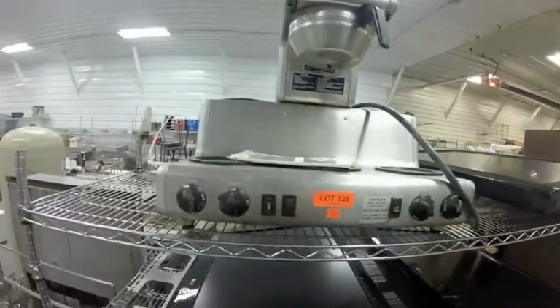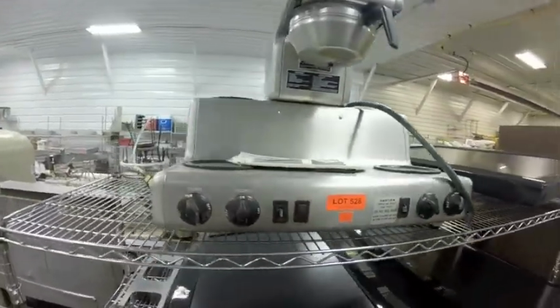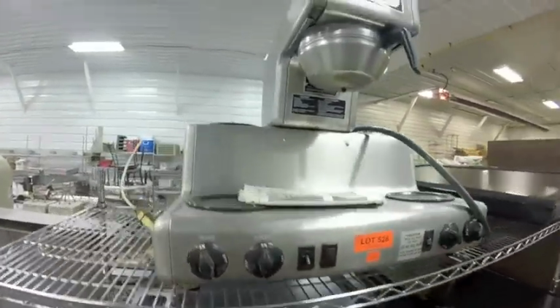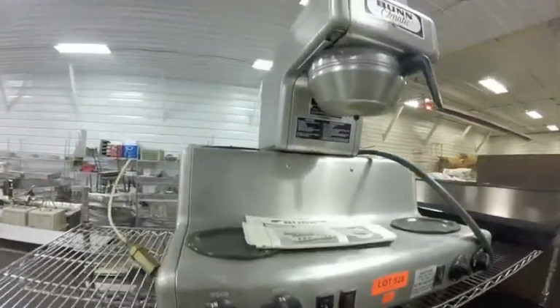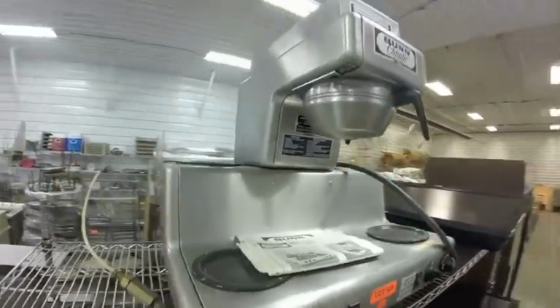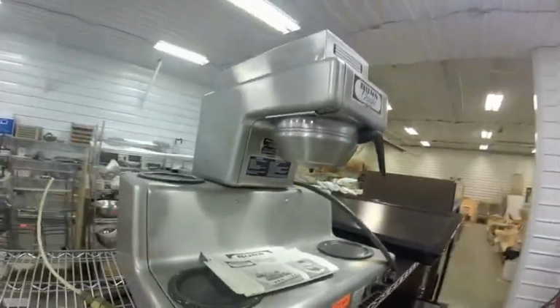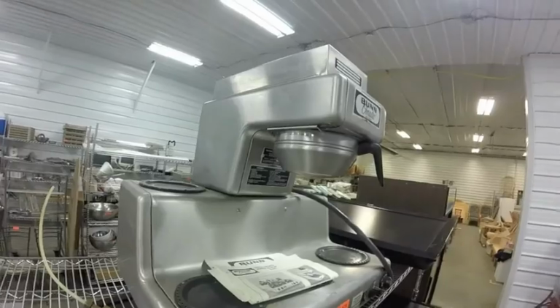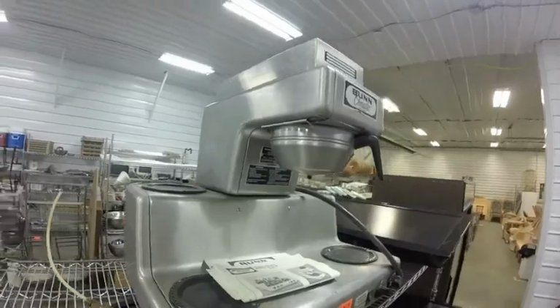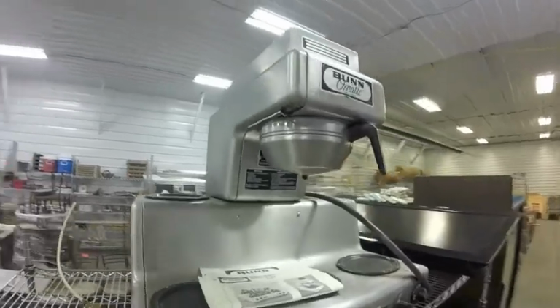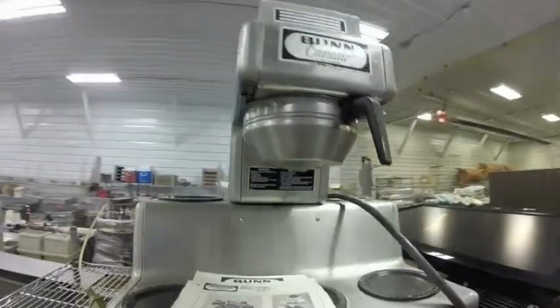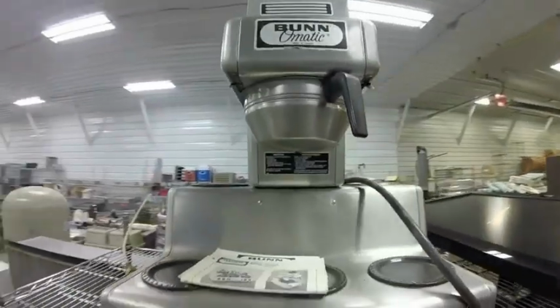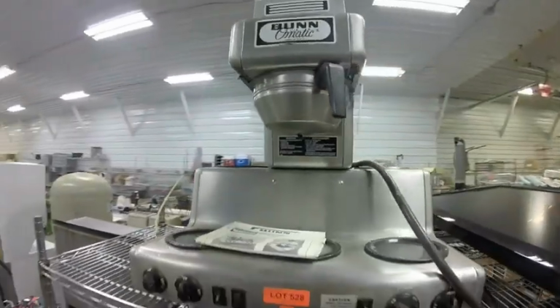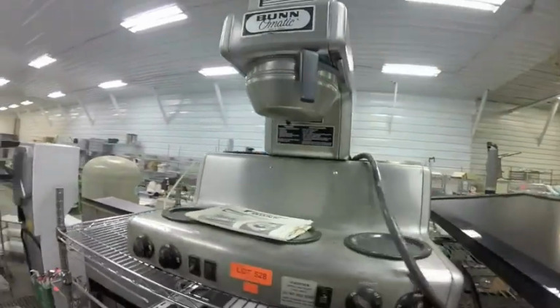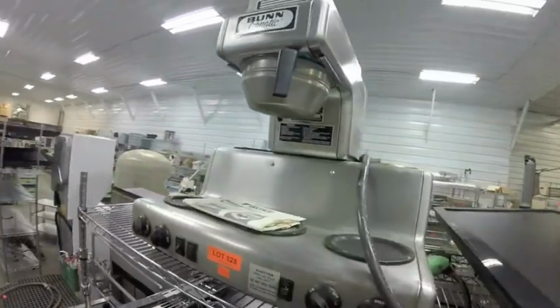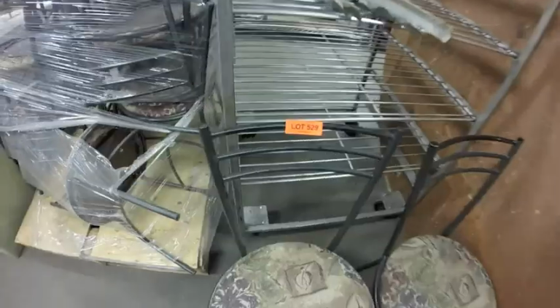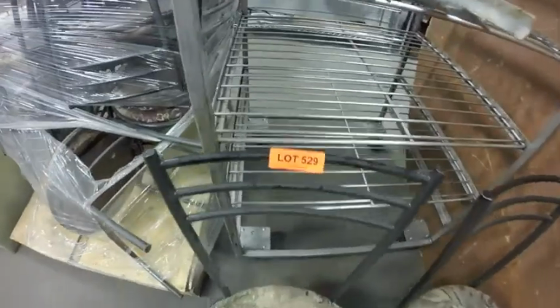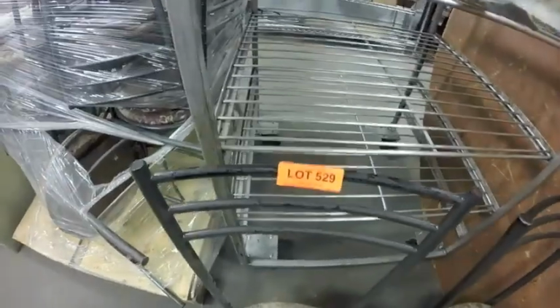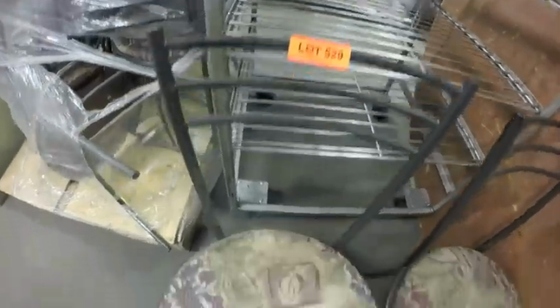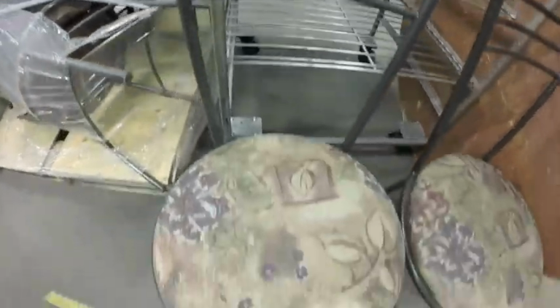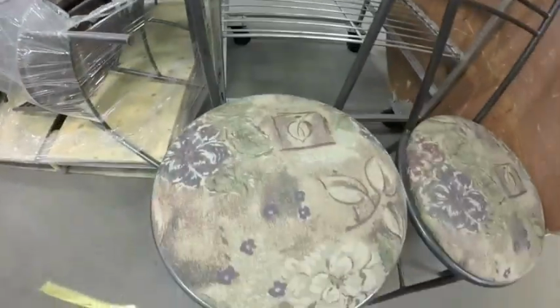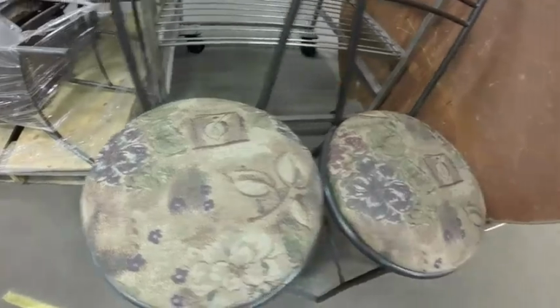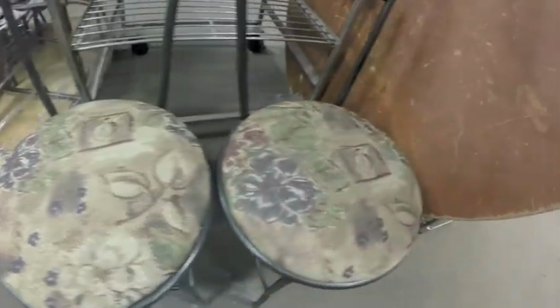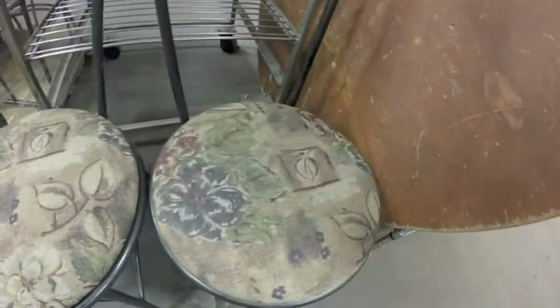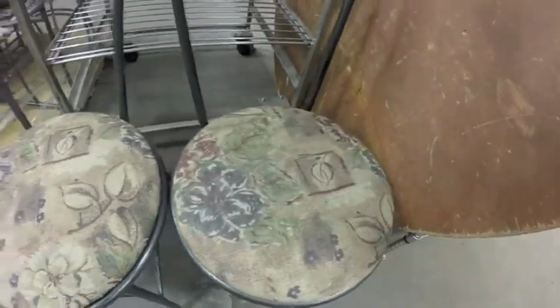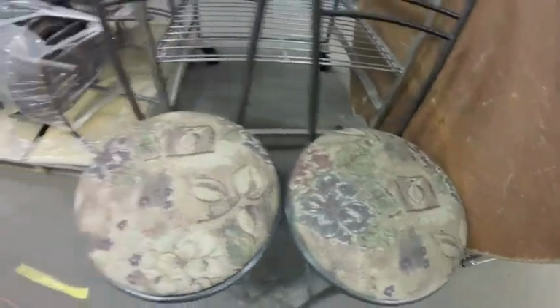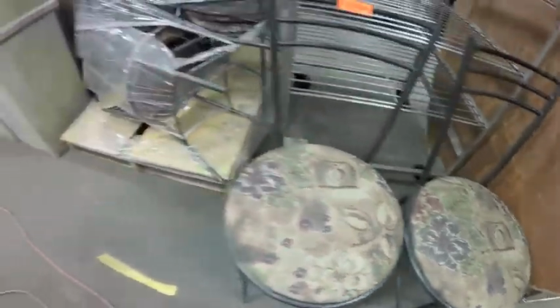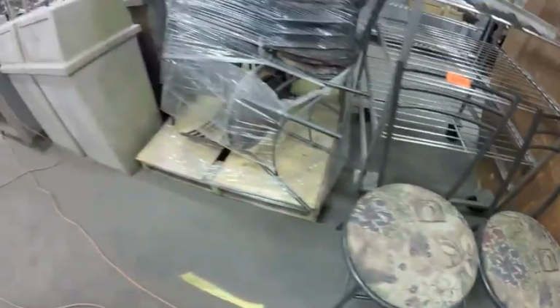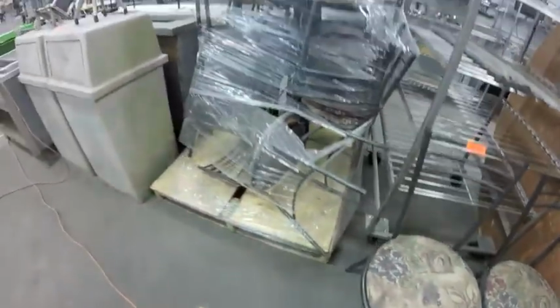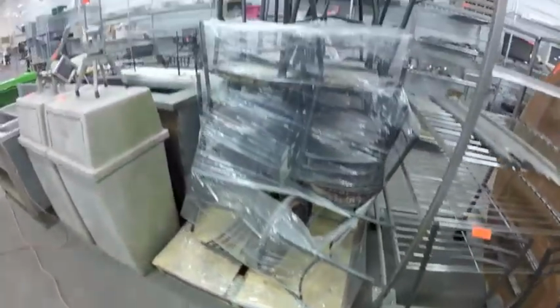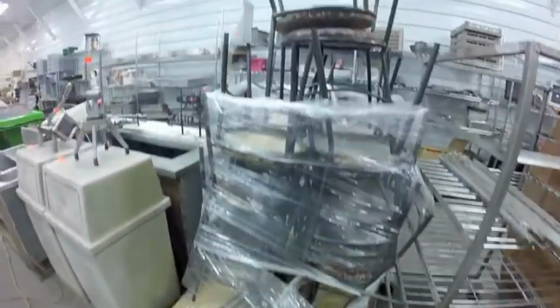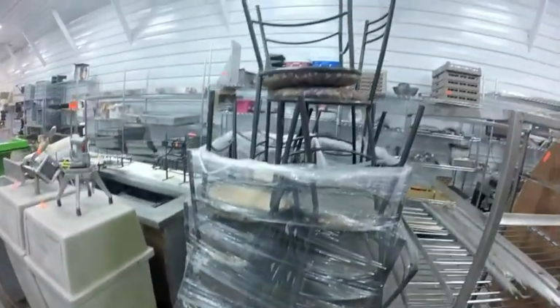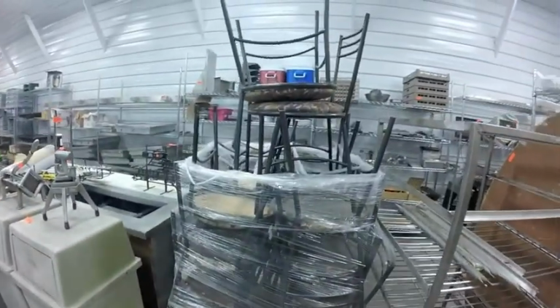Lot 529 are all these chairs — excellent fabric on them, got a whole skid of them.